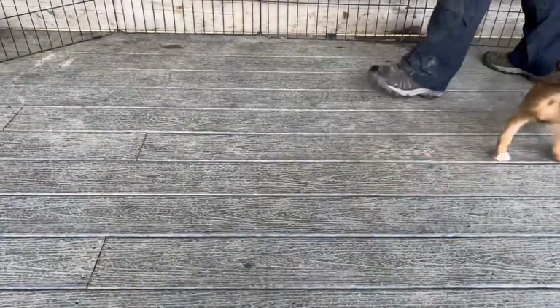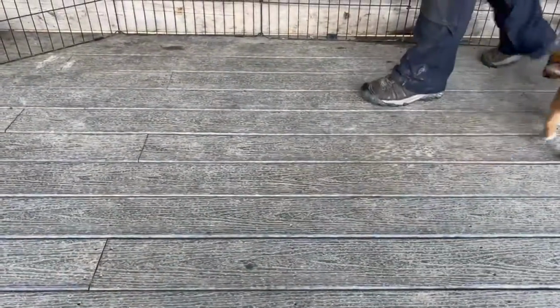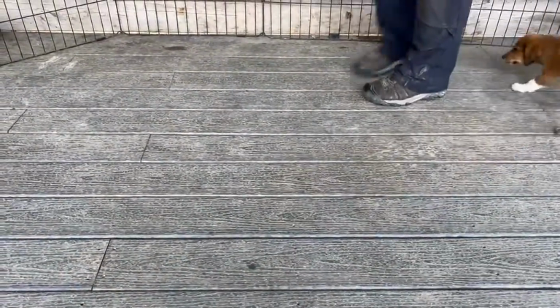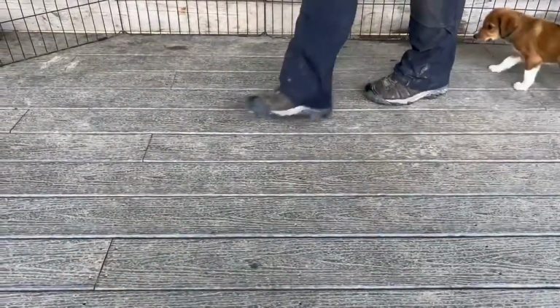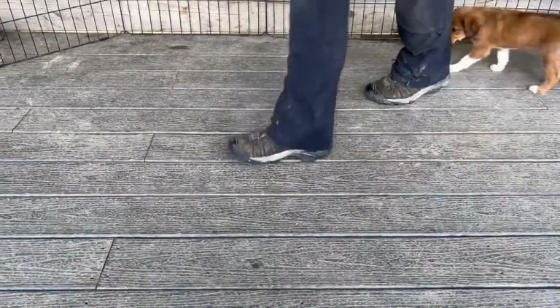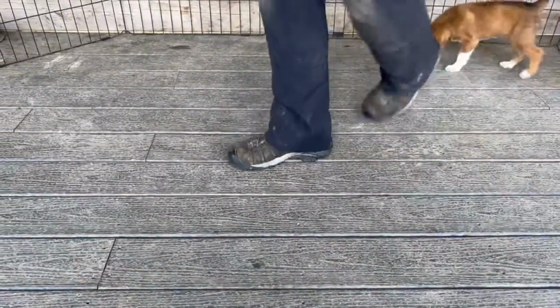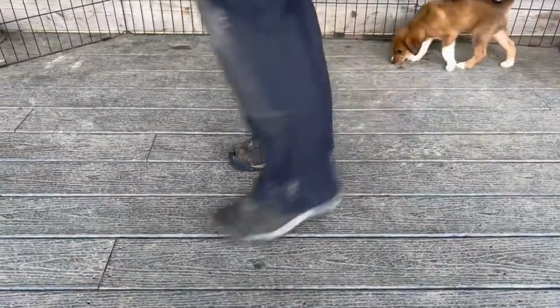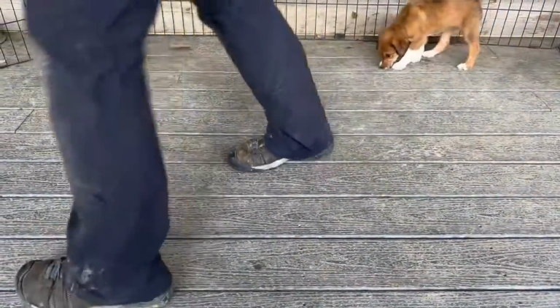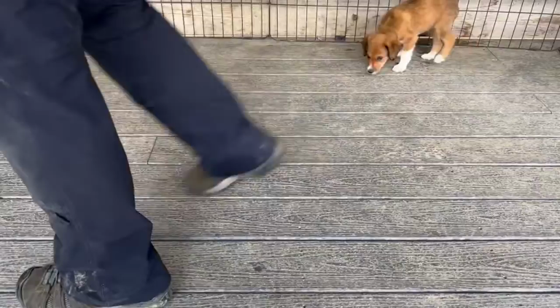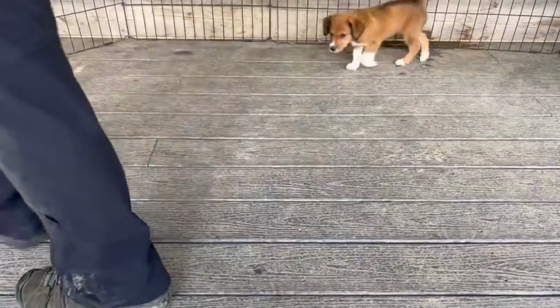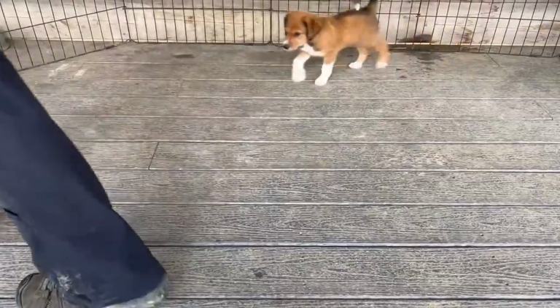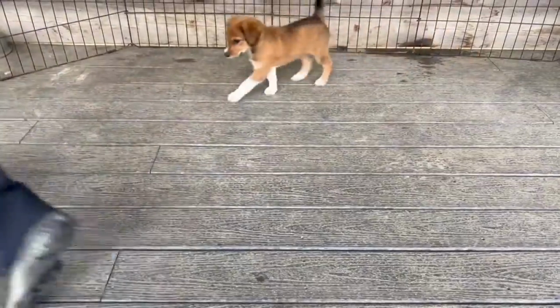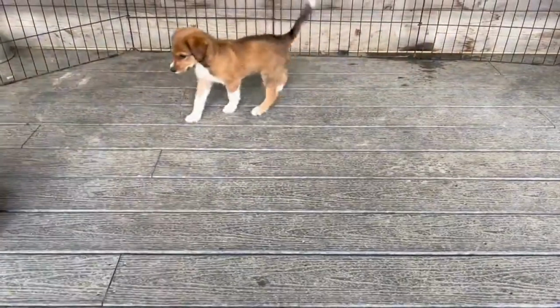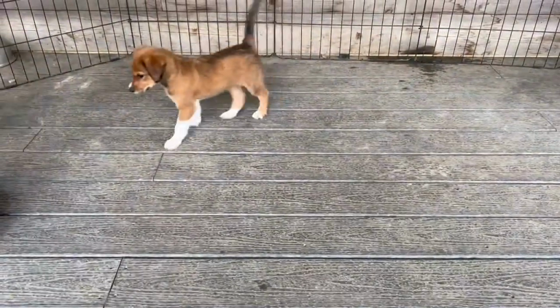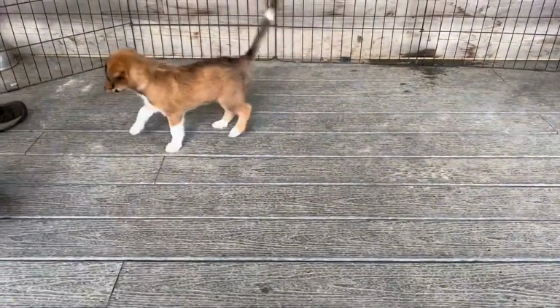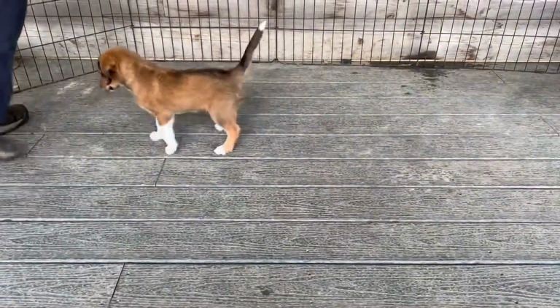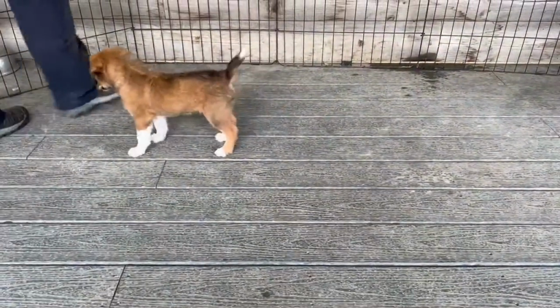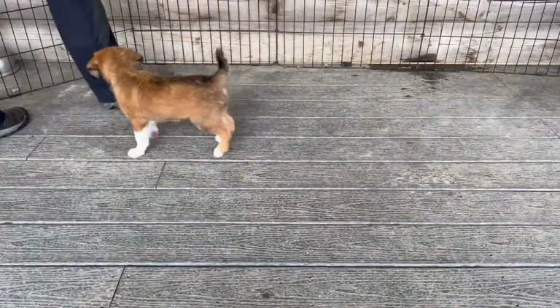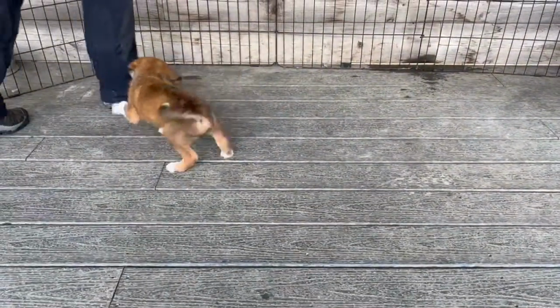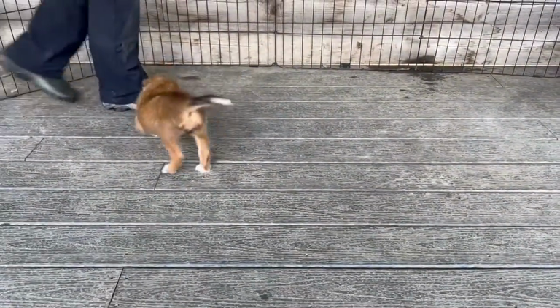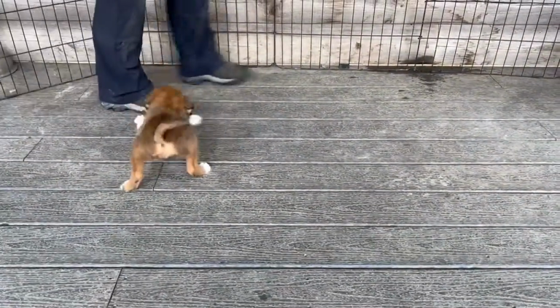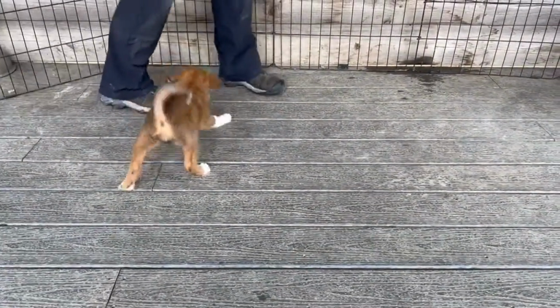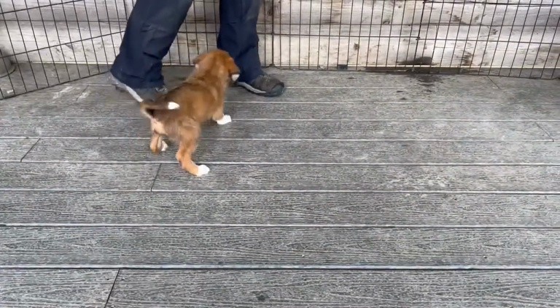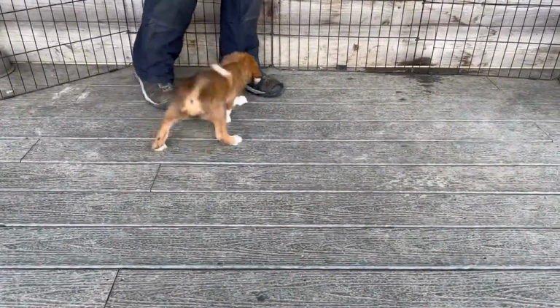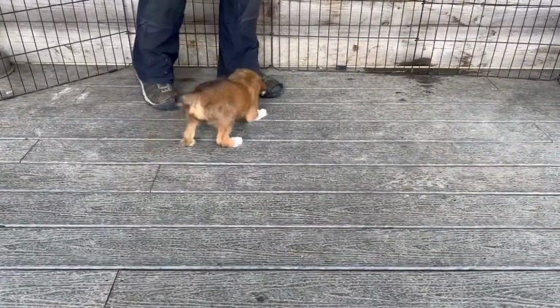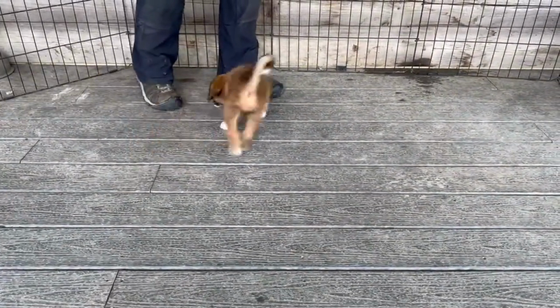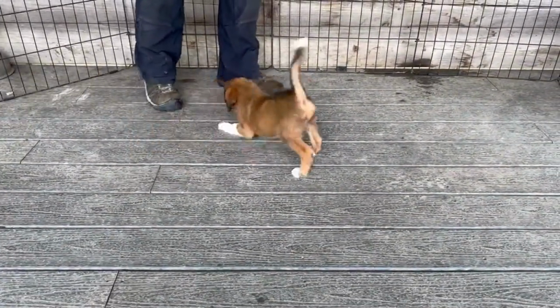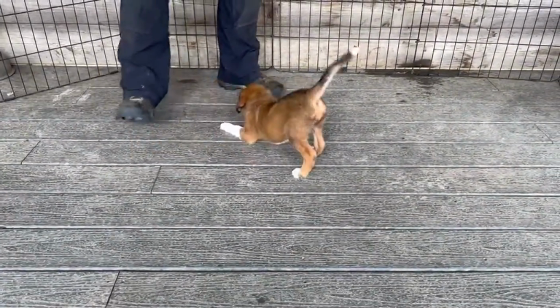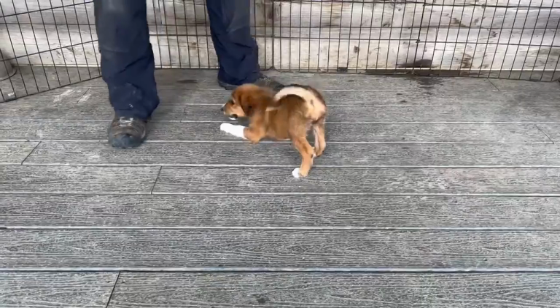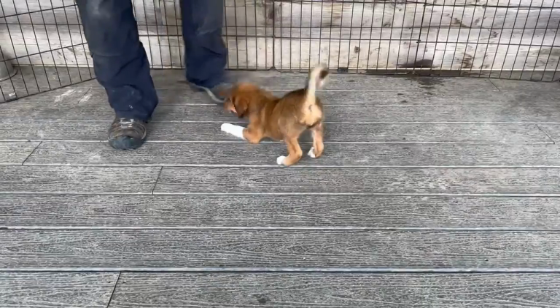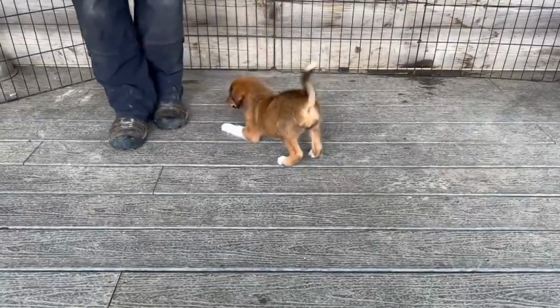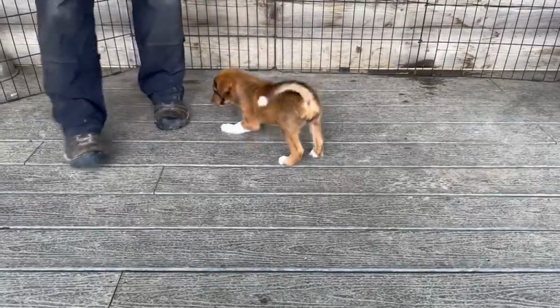Nice following. She's observing her surroundings, and now she wants to play with my feet.